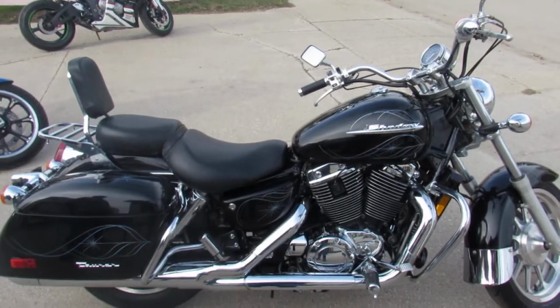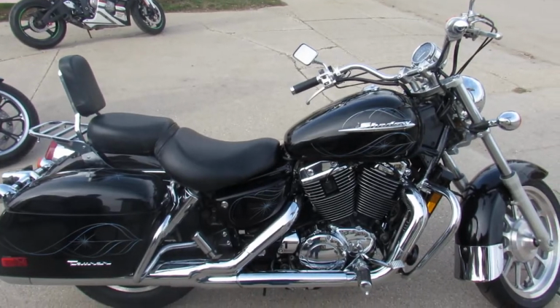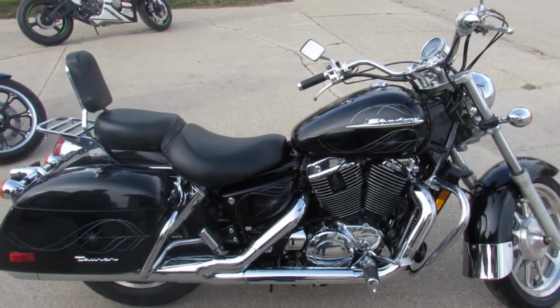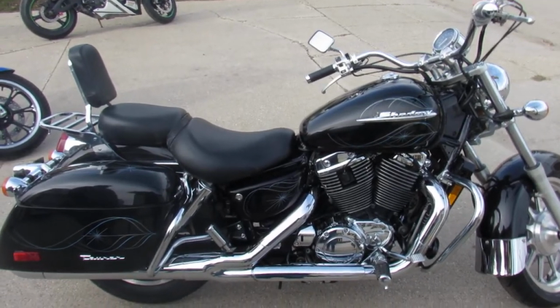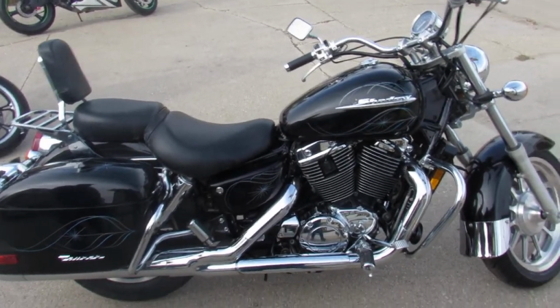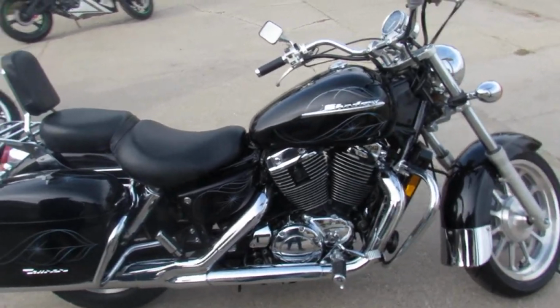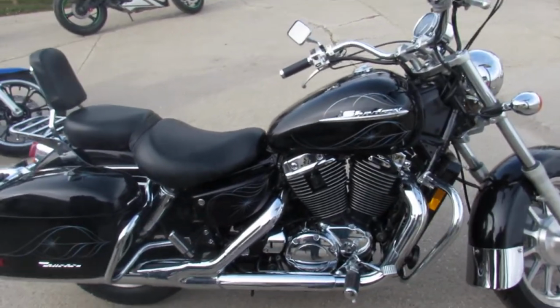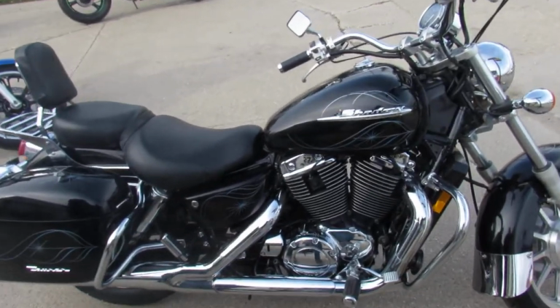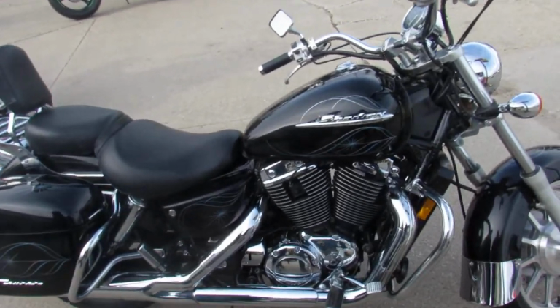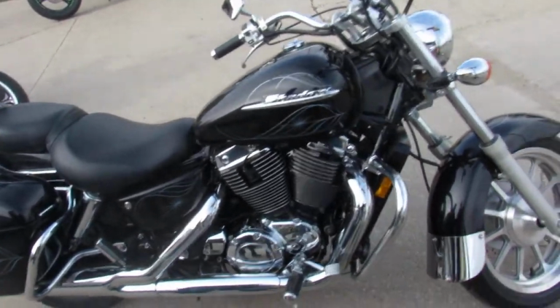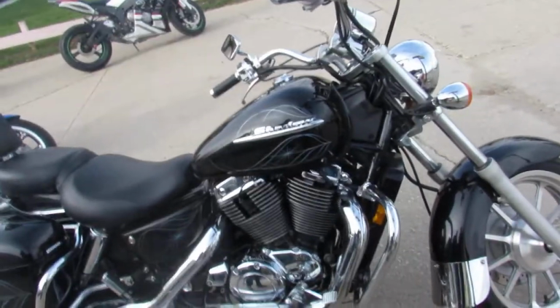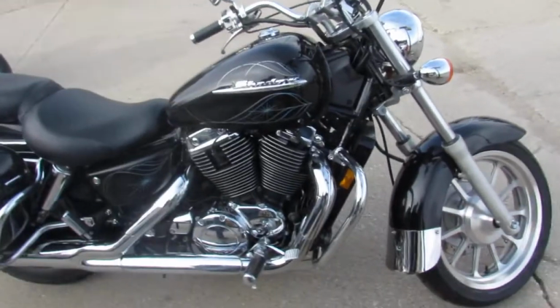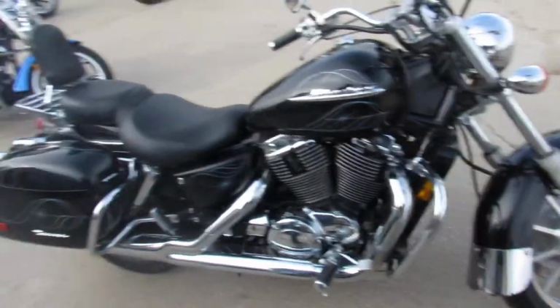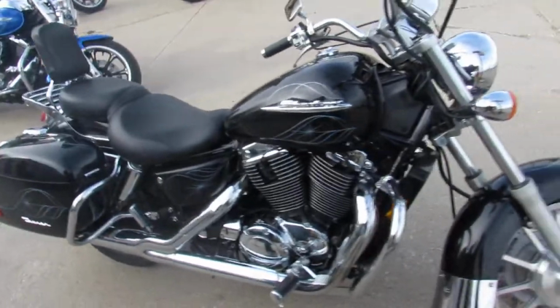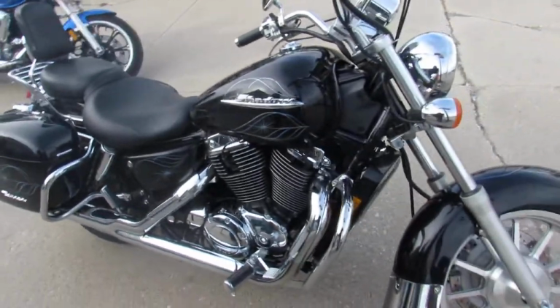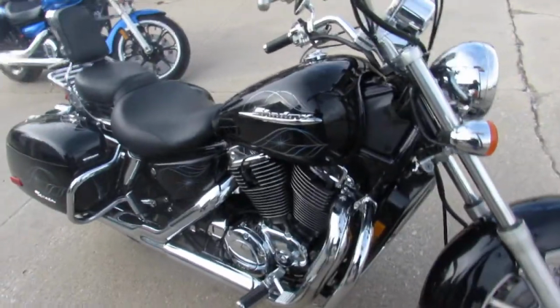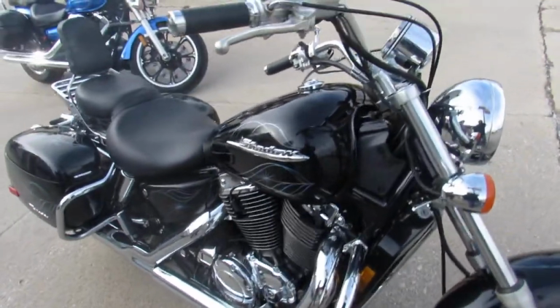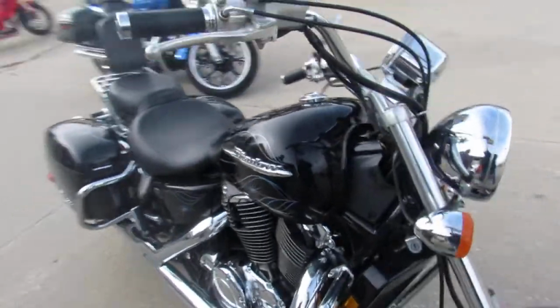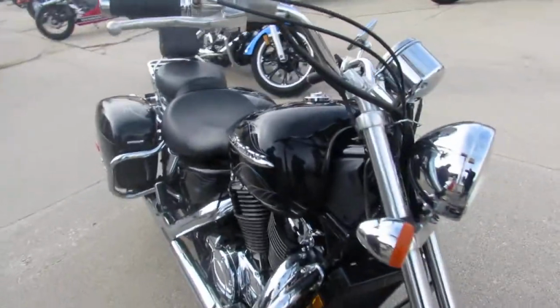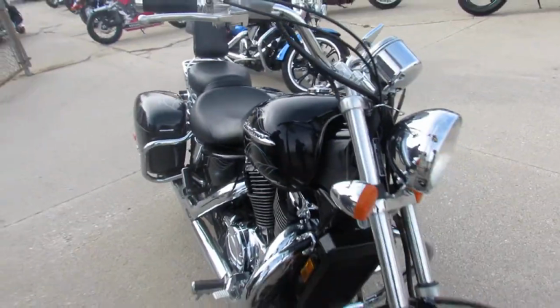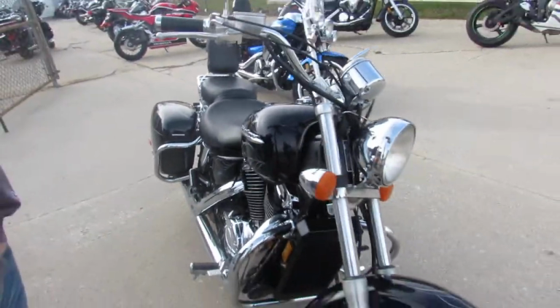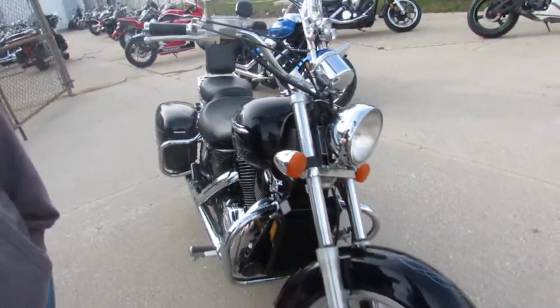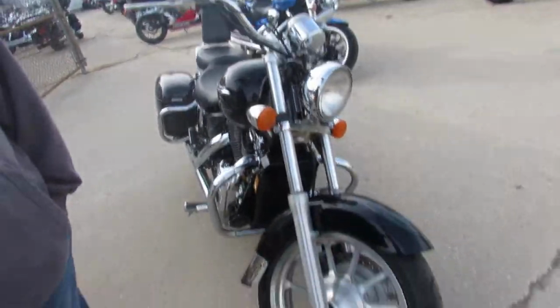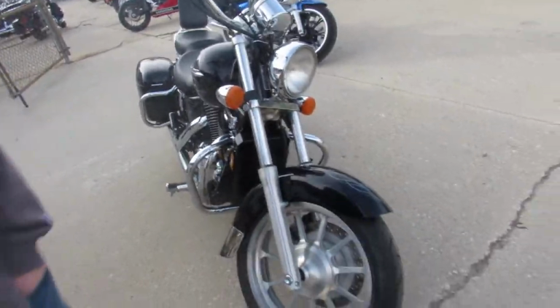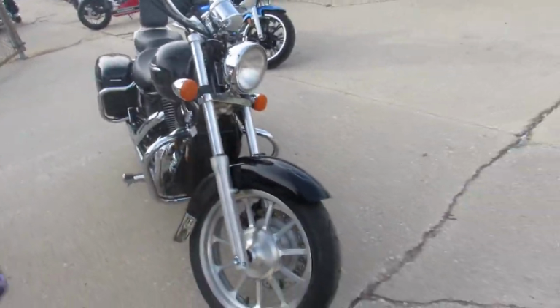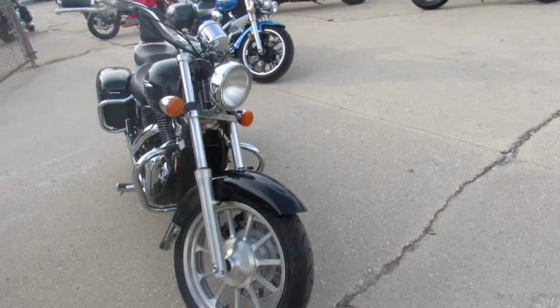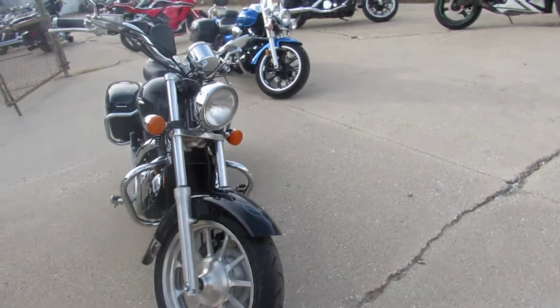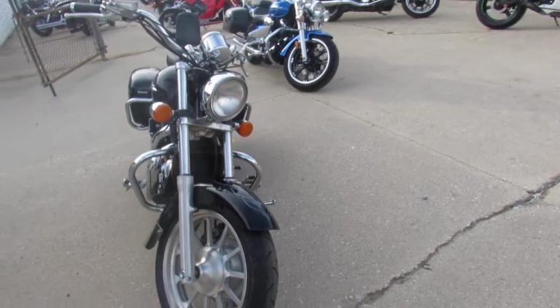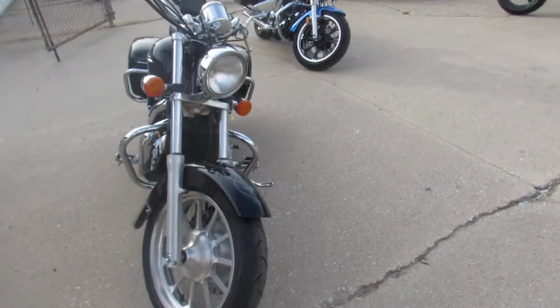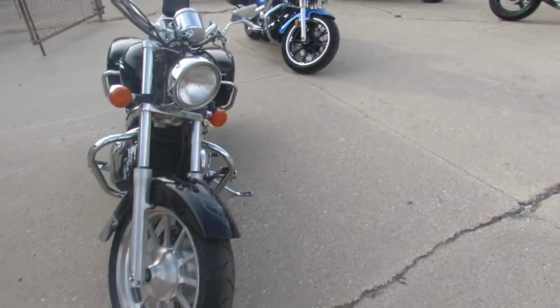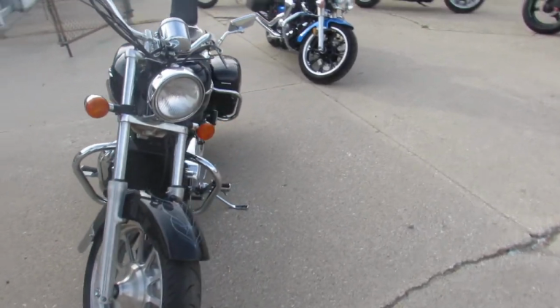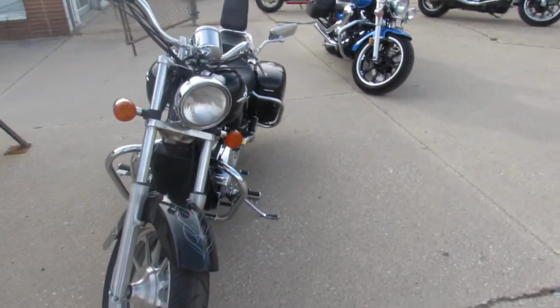Hey guys, ApprovalPowerSports.com here doing some videos on some bikes we just unloaded off the truck. This one here is a 2000 Honda Shadow 1100 Tour American Classic Edition for sale.